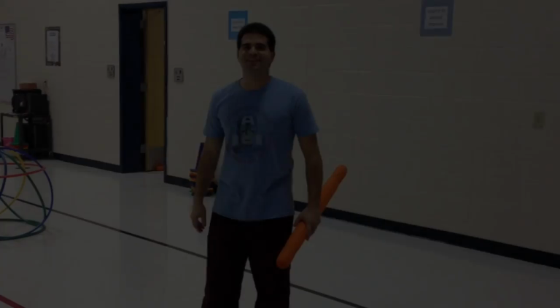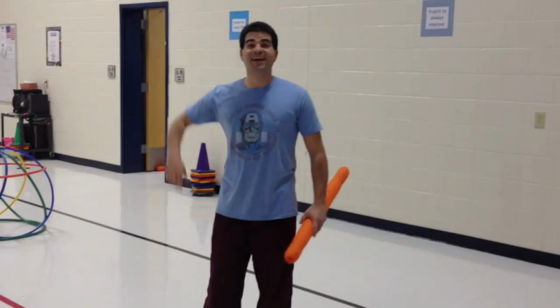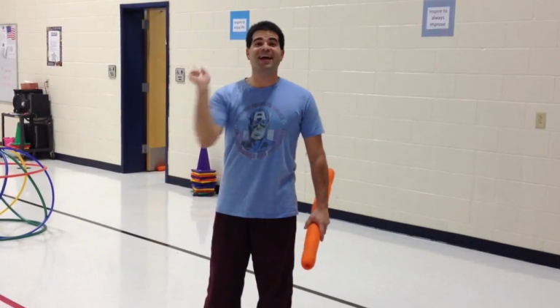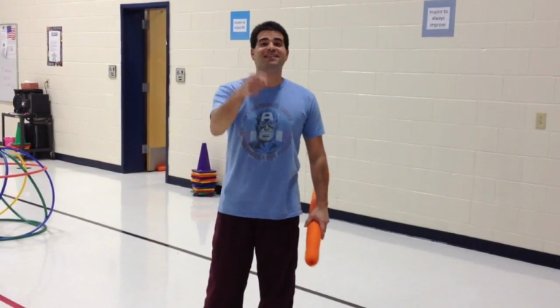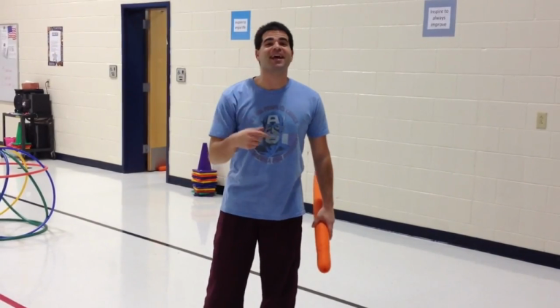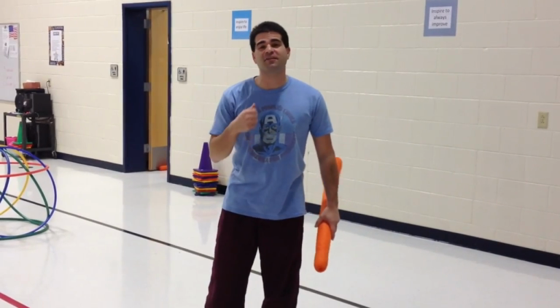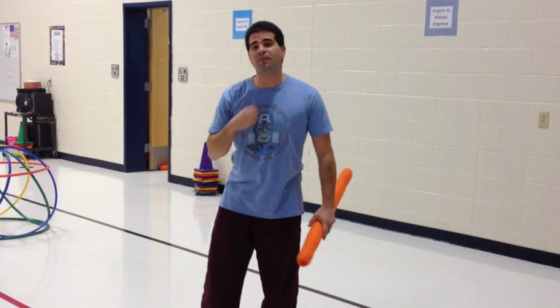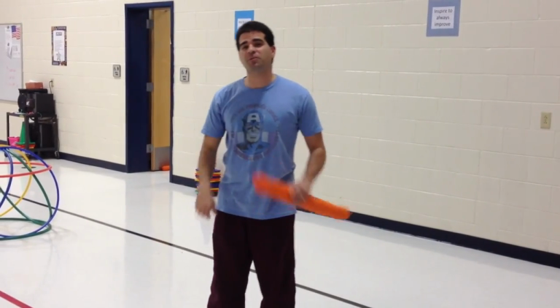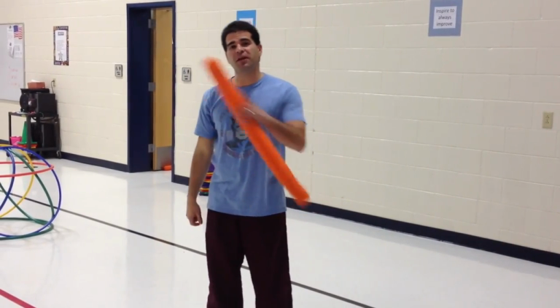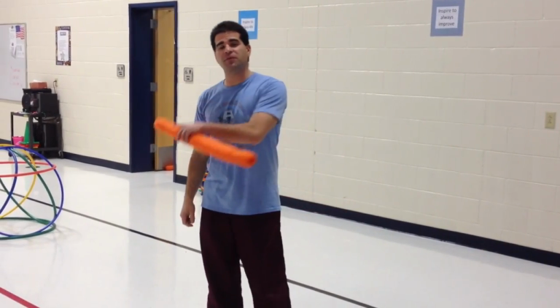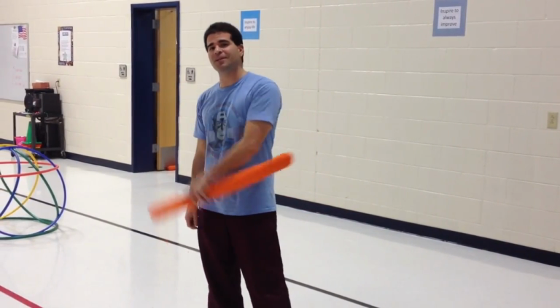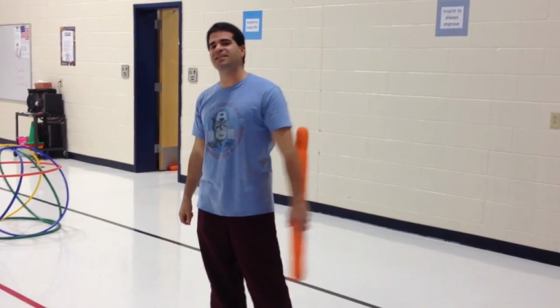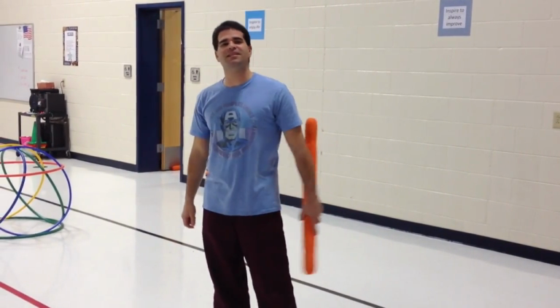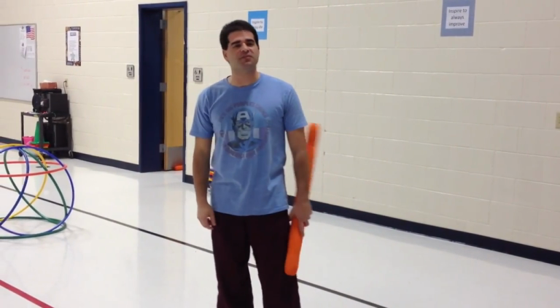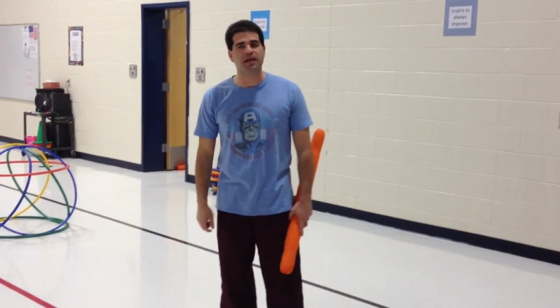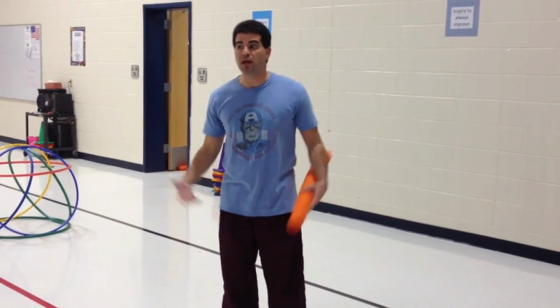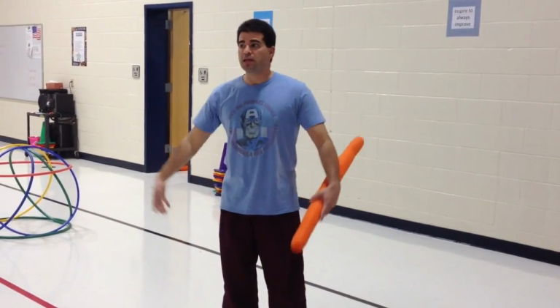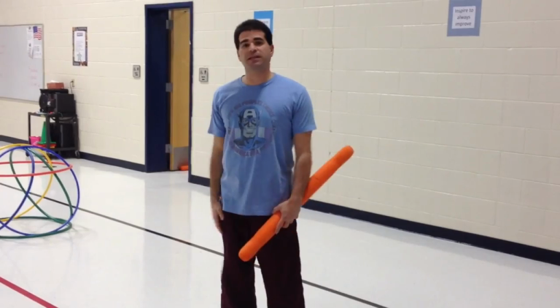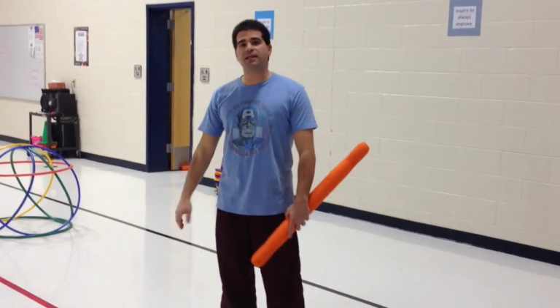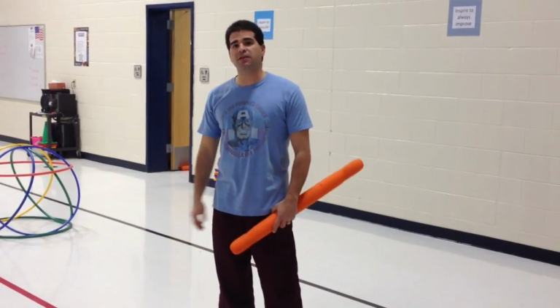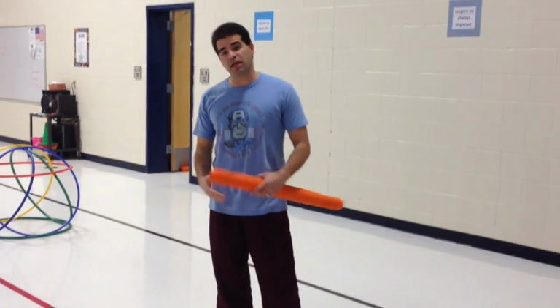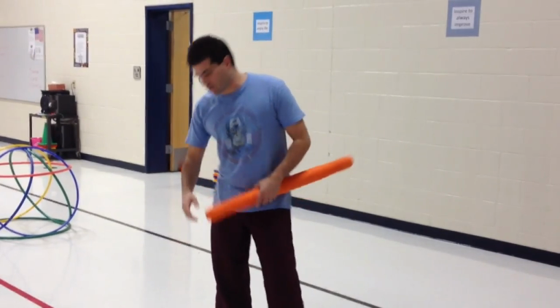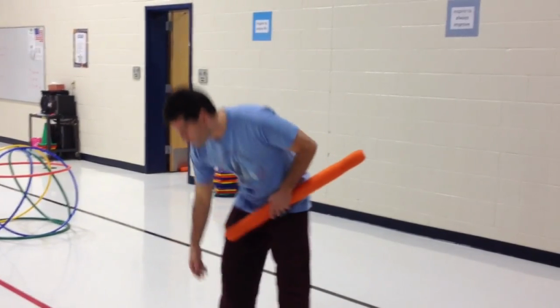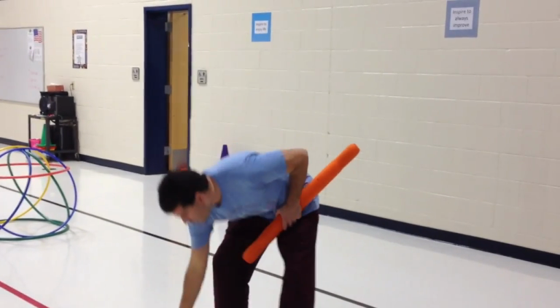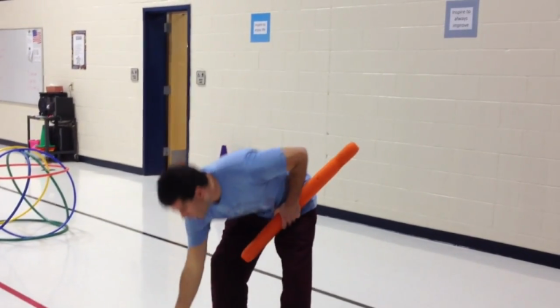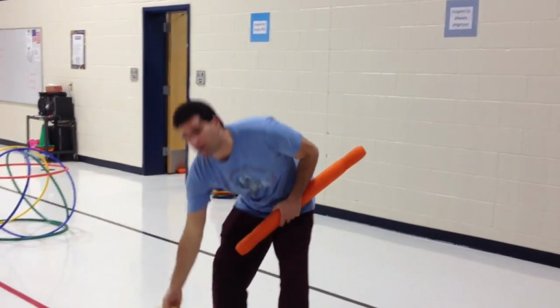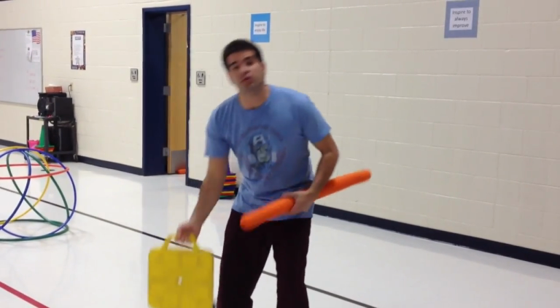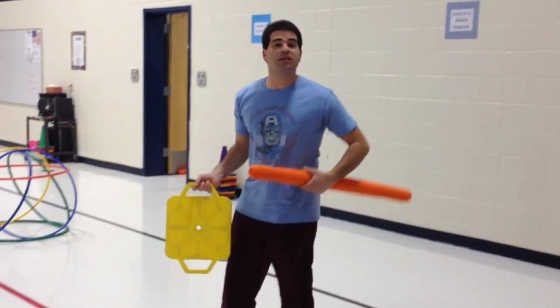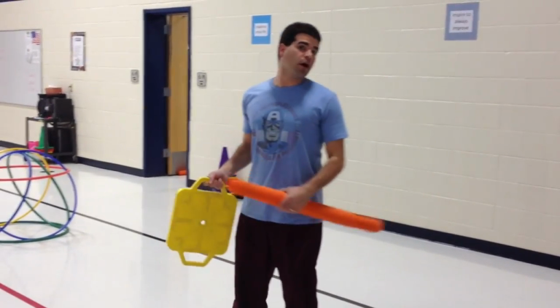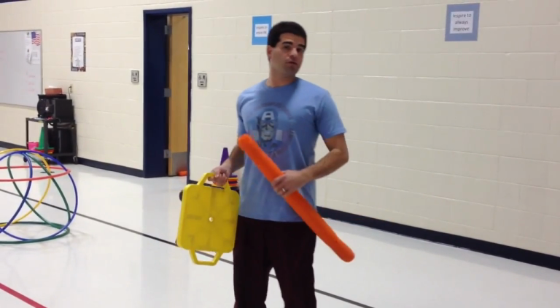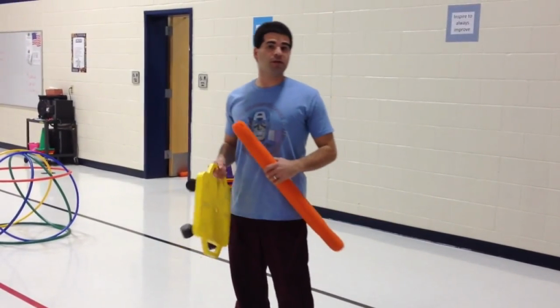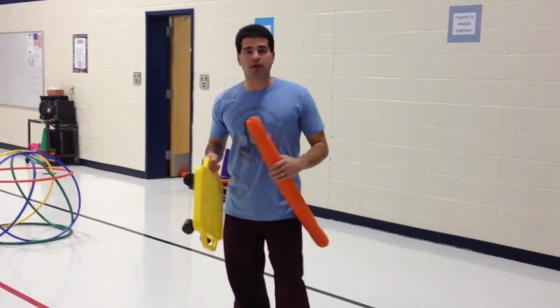Hey, let's get active. I'm Coach Grillo. Thank you for tuning in to Teach PE. This week's activity is a scooter board, and we're going to do this kindergarten through fifth grade.